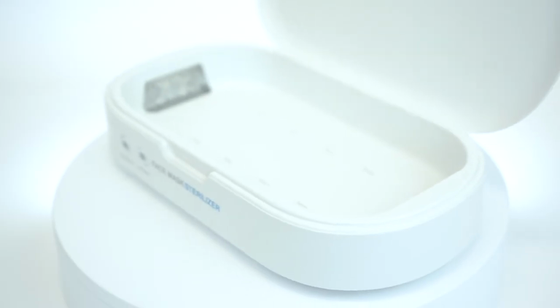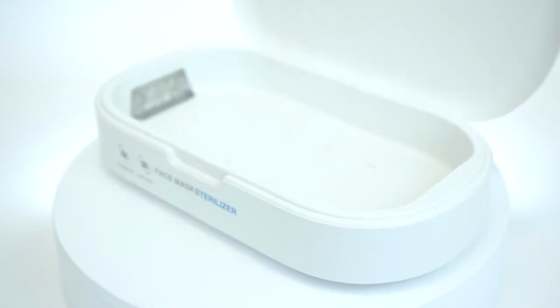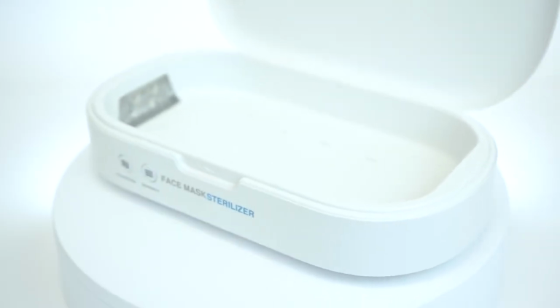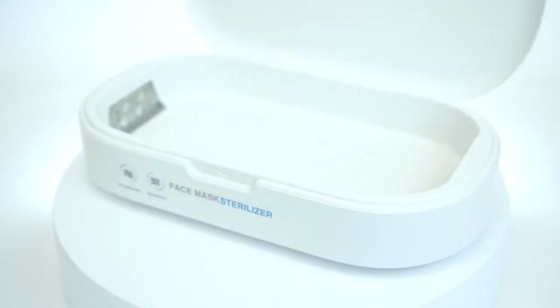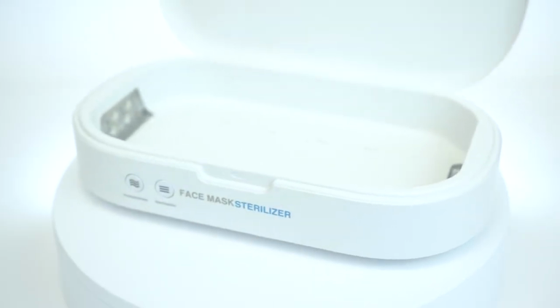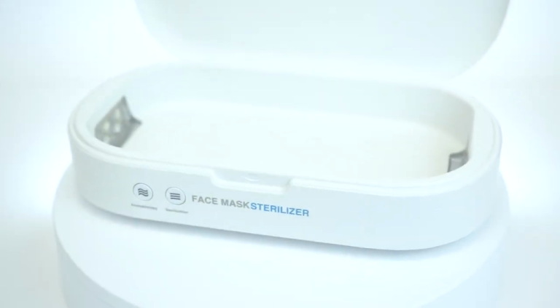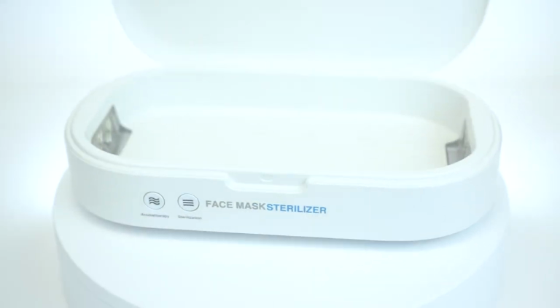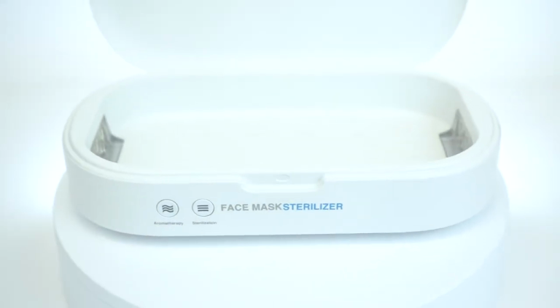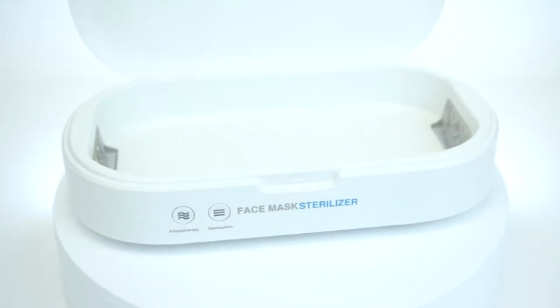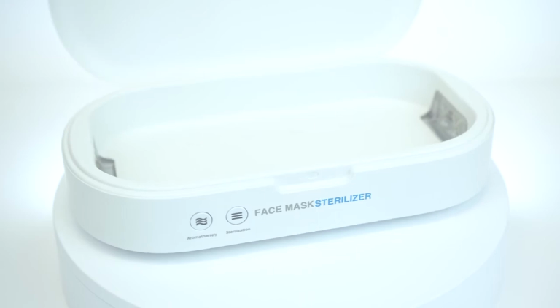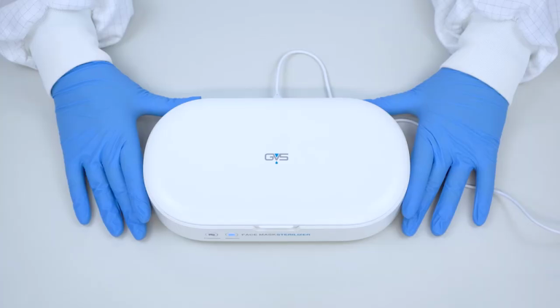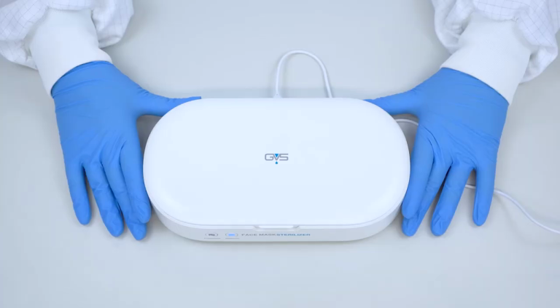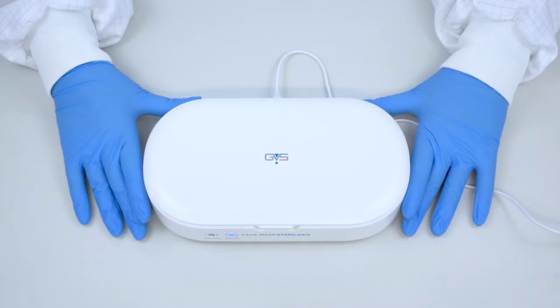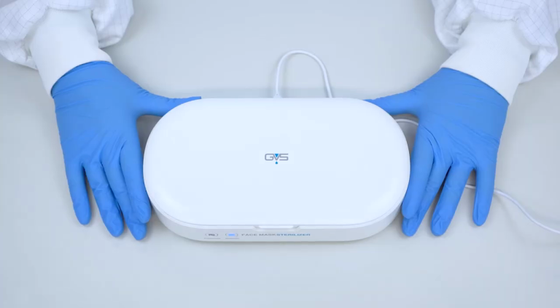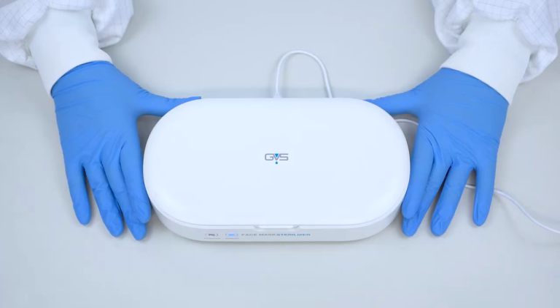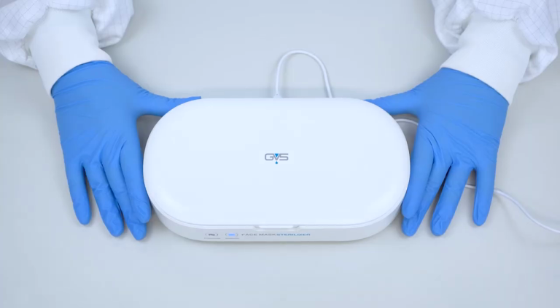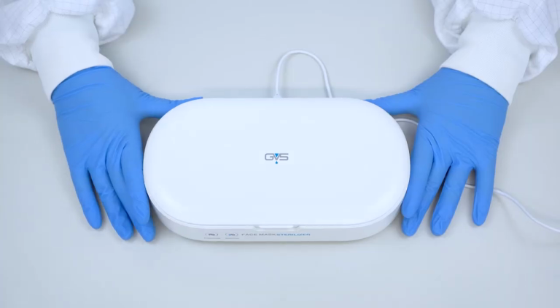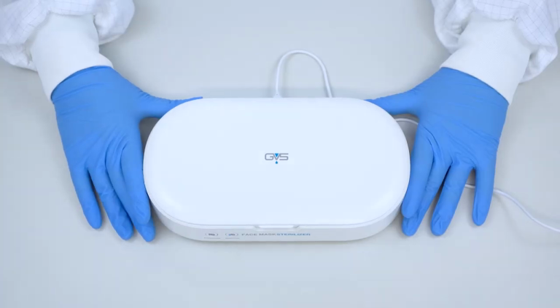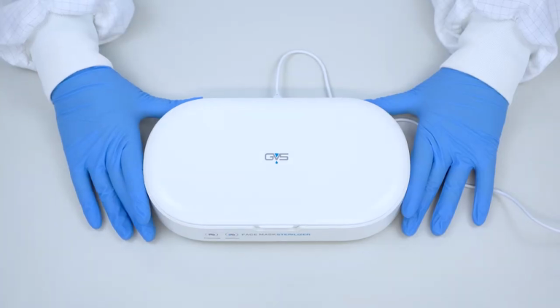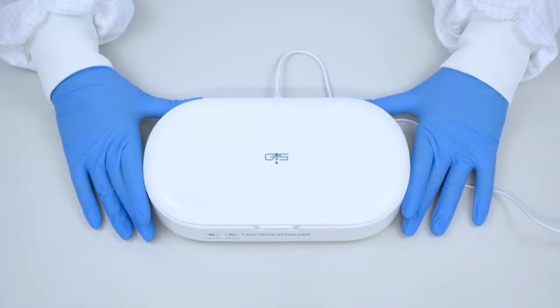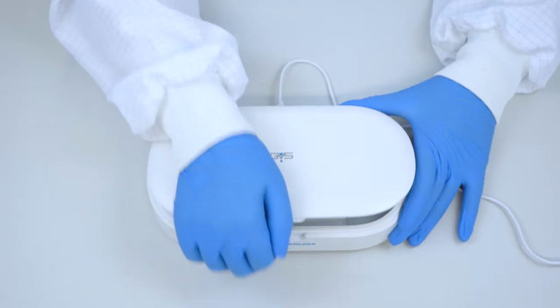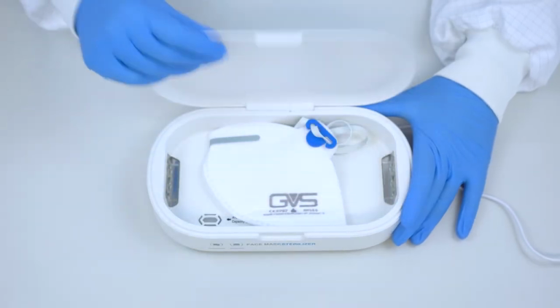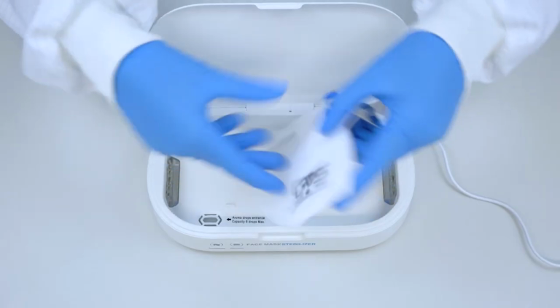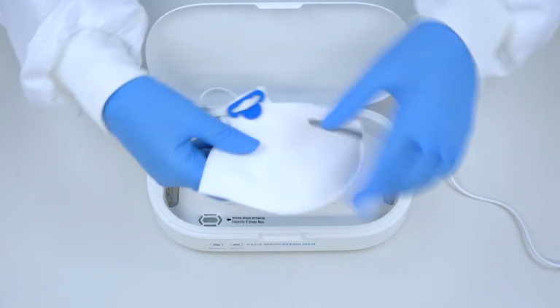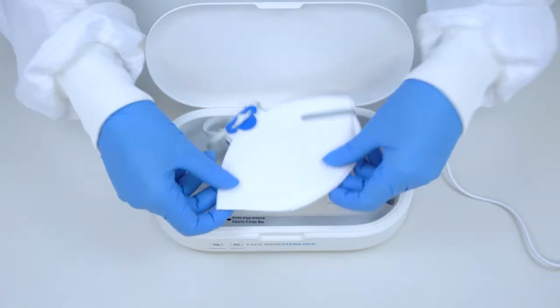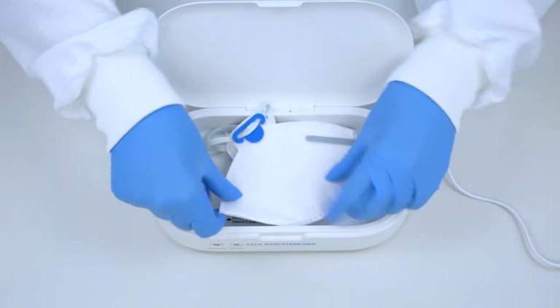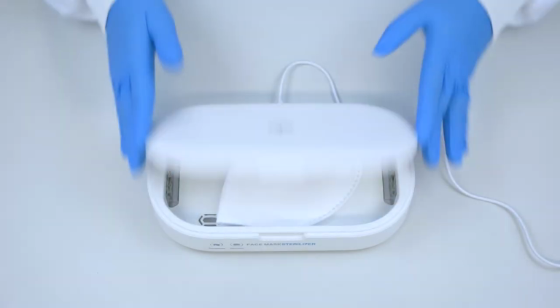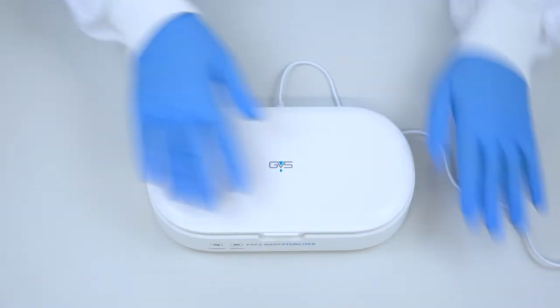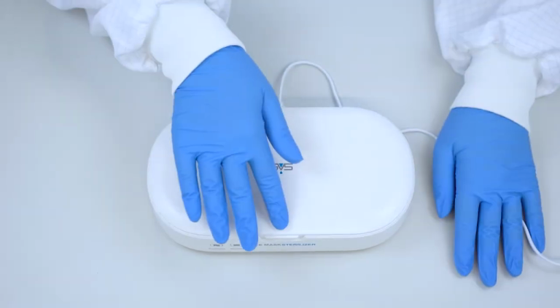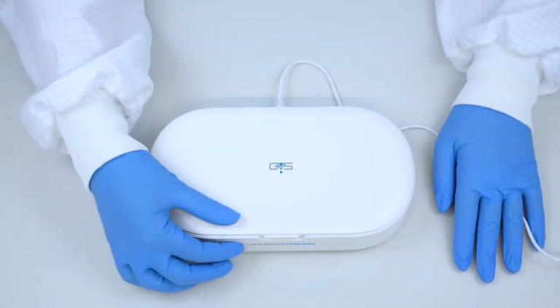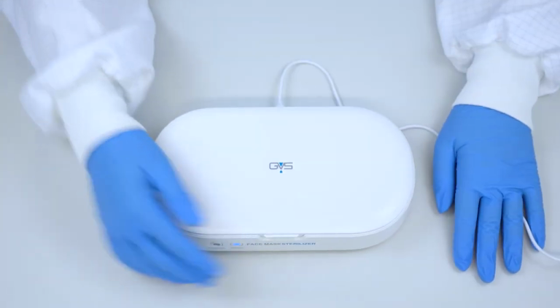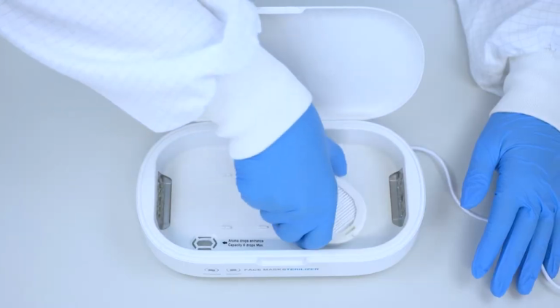If the box is opened during this time, the lights will automatically turn off. After 10 minutes, the alarm will ring, and you can turn around the mask in the box and sterilise the other face of the mask or filter.